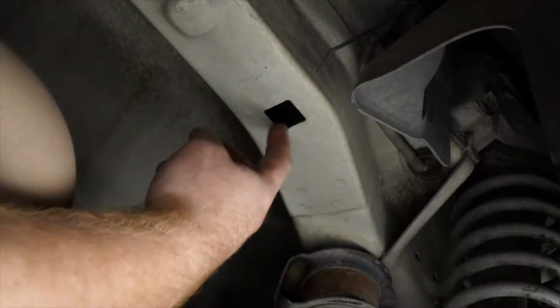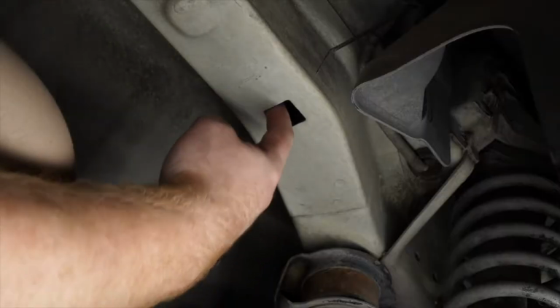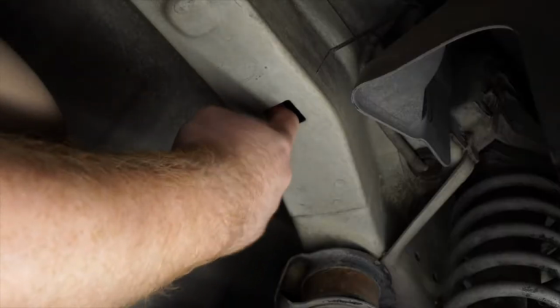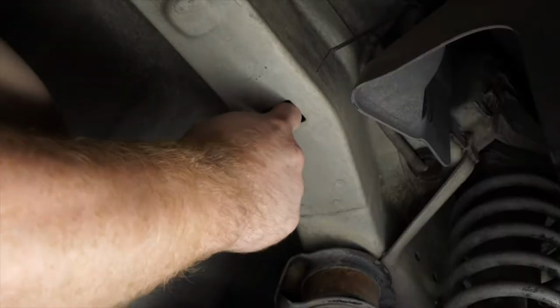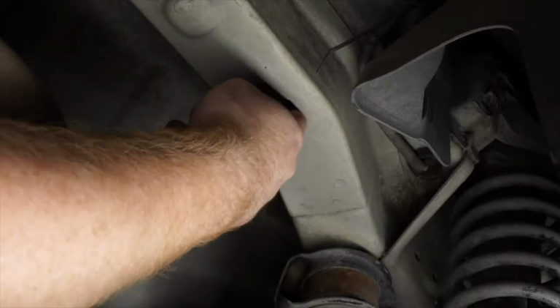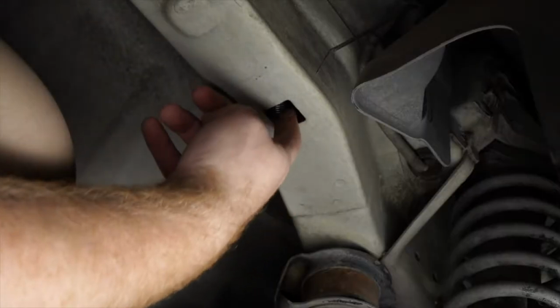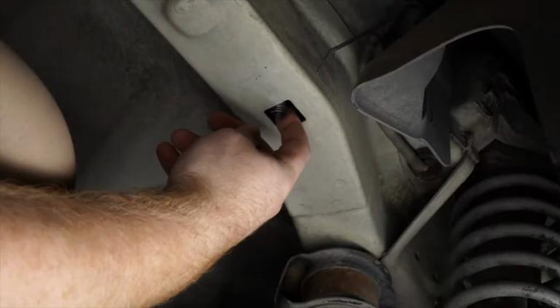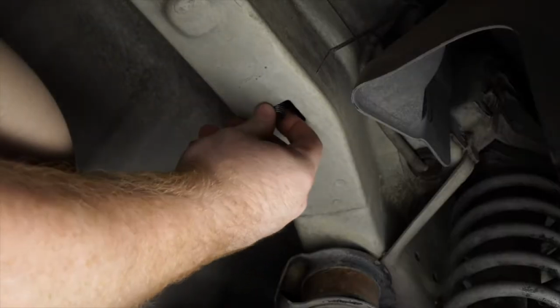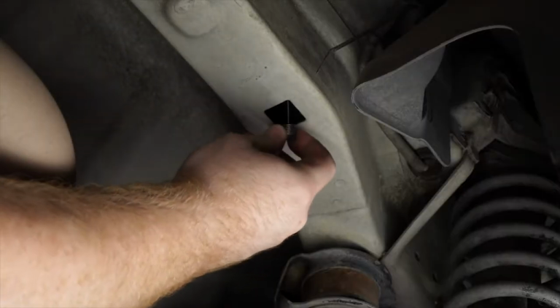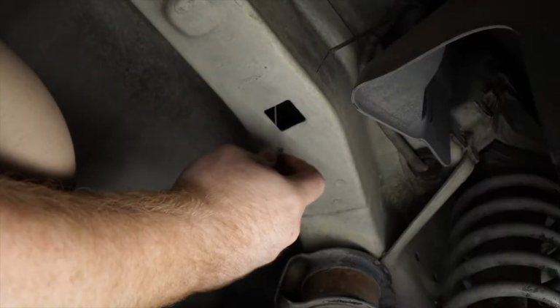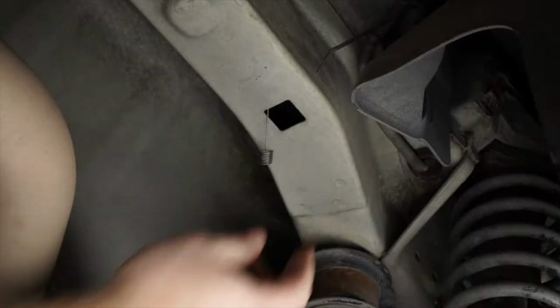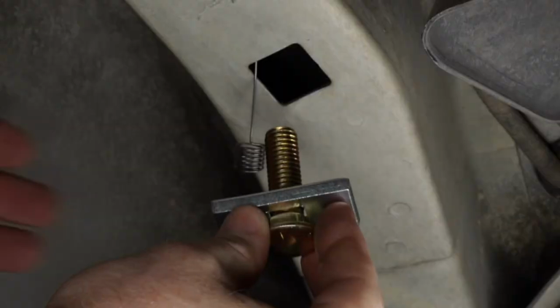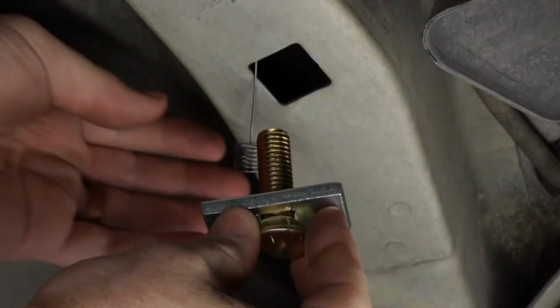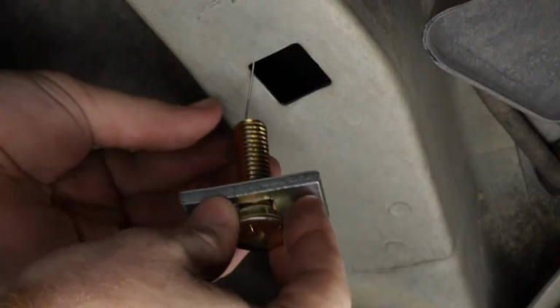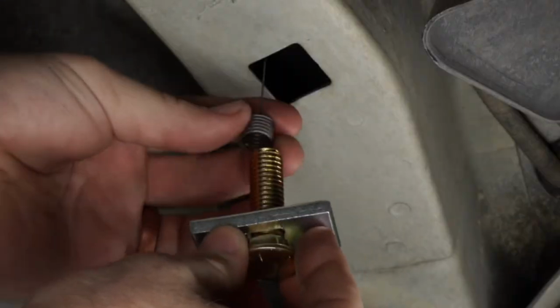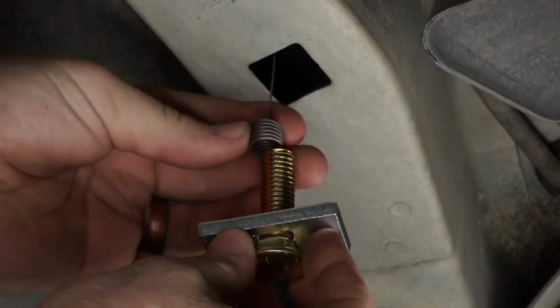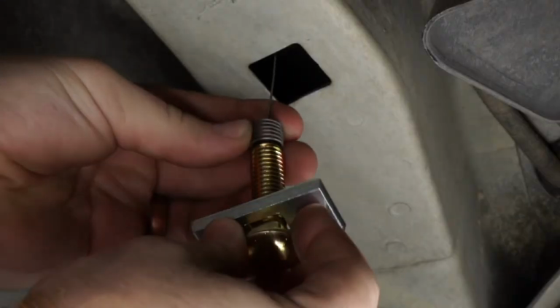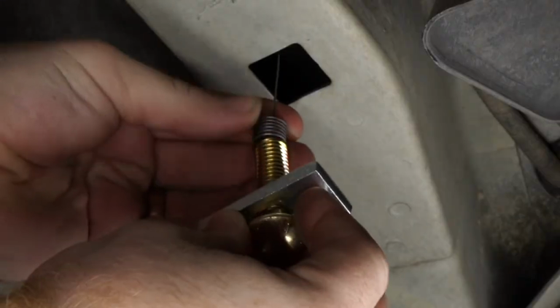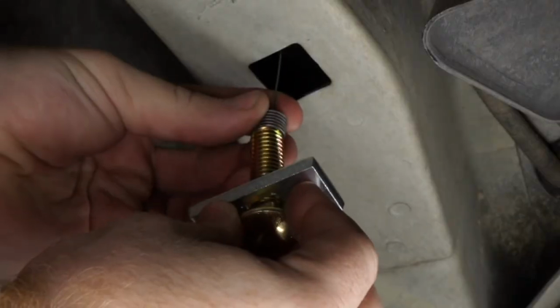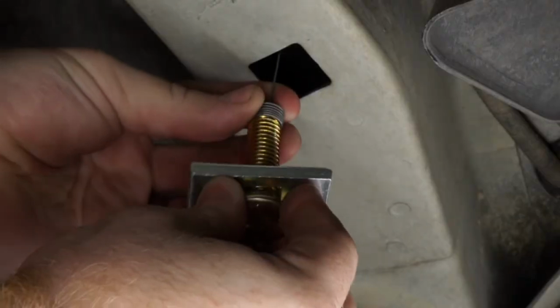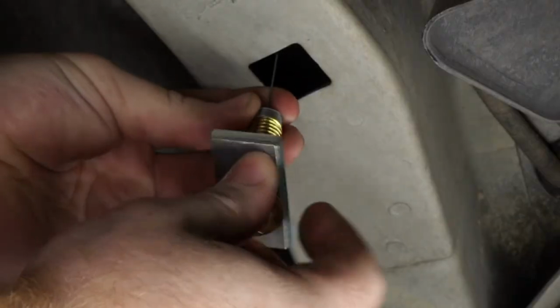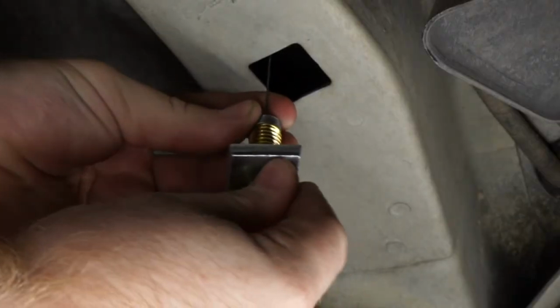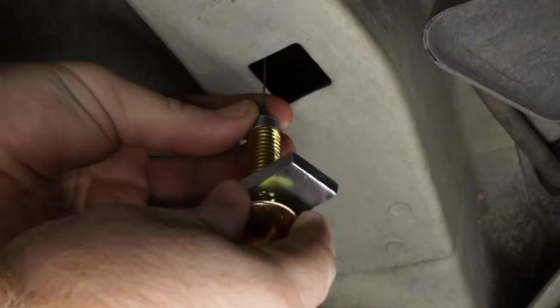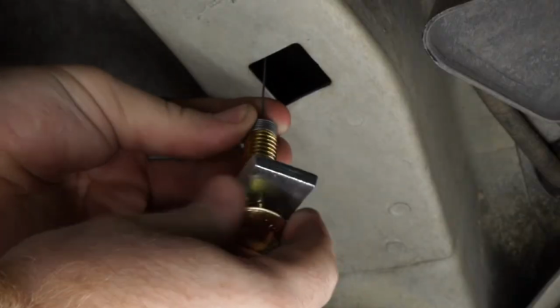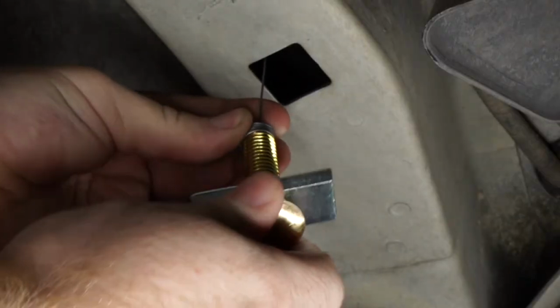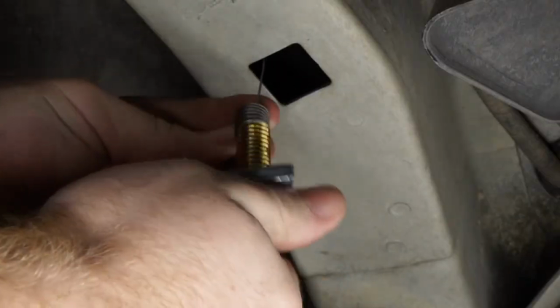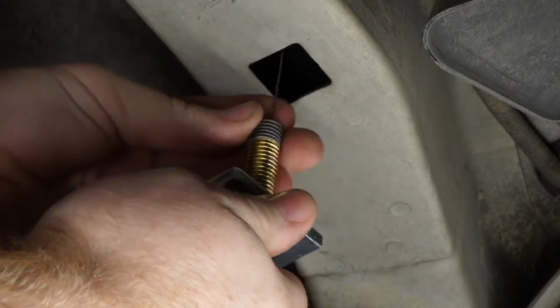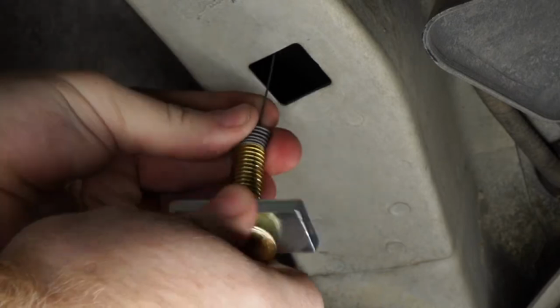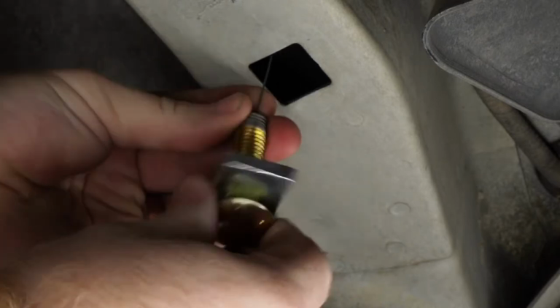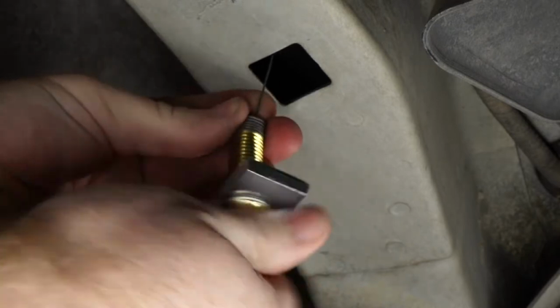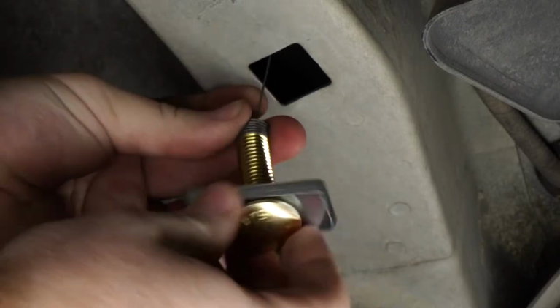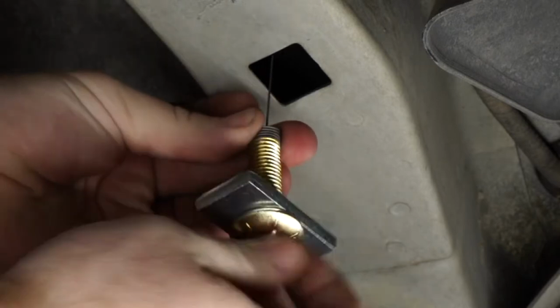We'll pull our fish wire out of our access hole. Then we'll take our included carriage bolt and small spacer block, and we'll go ahead and attach it to our fish wire.